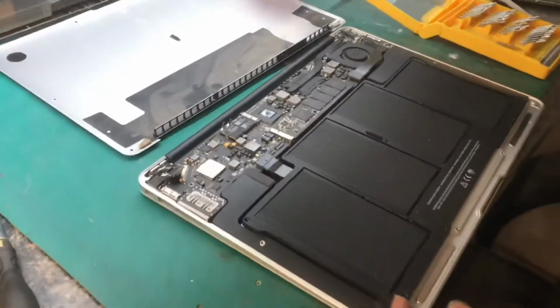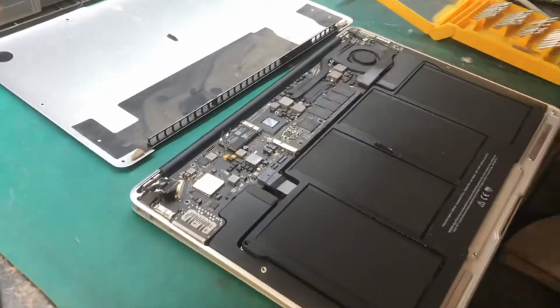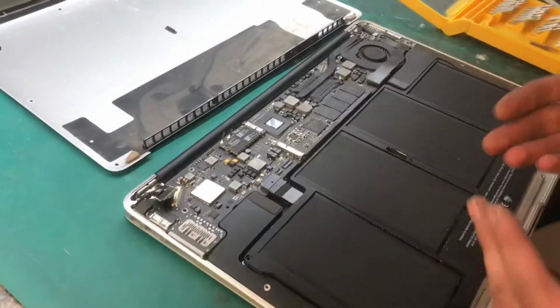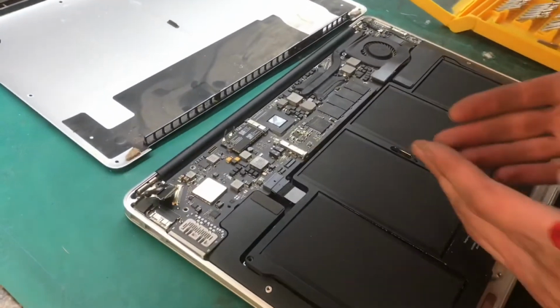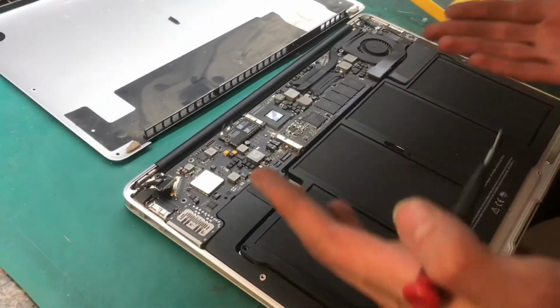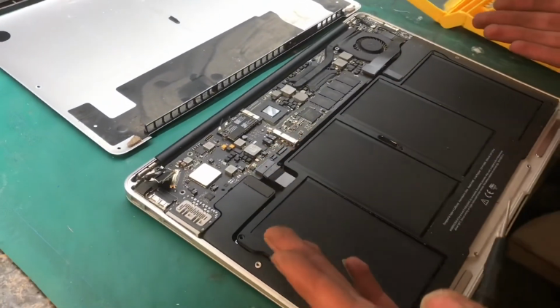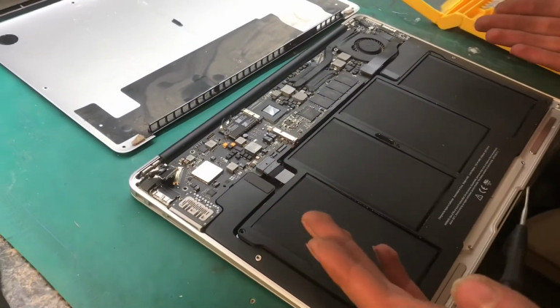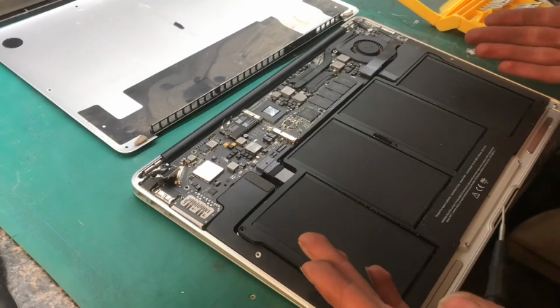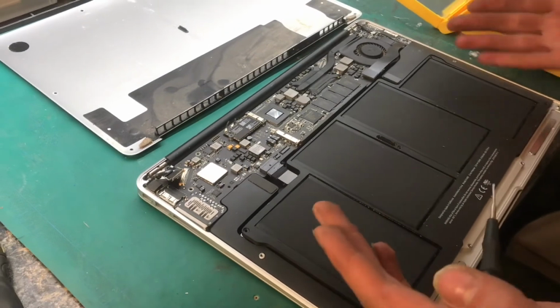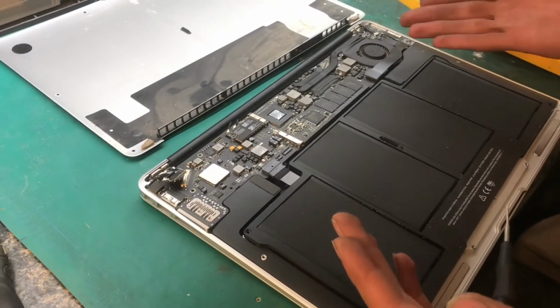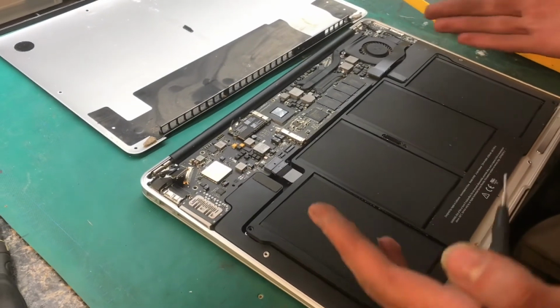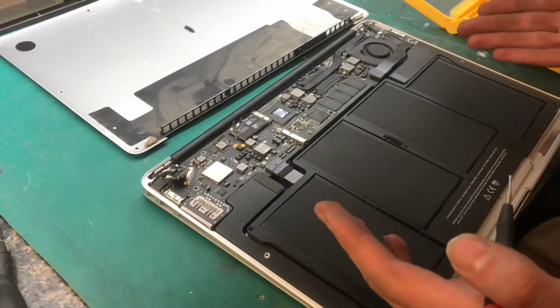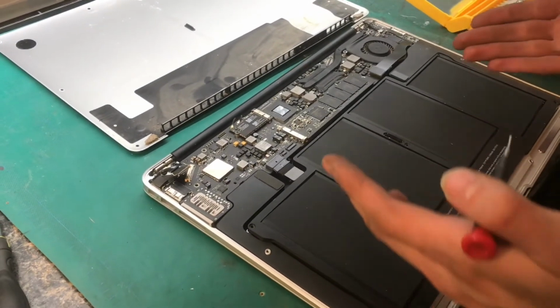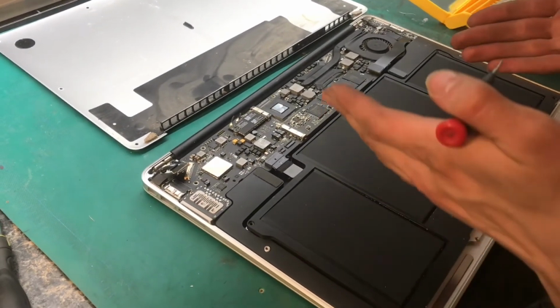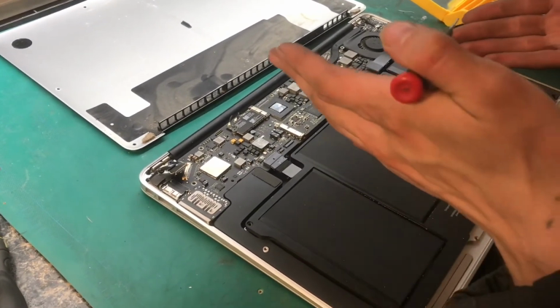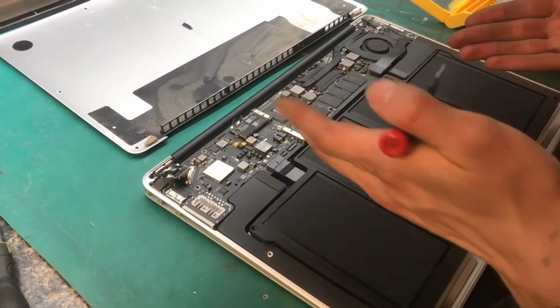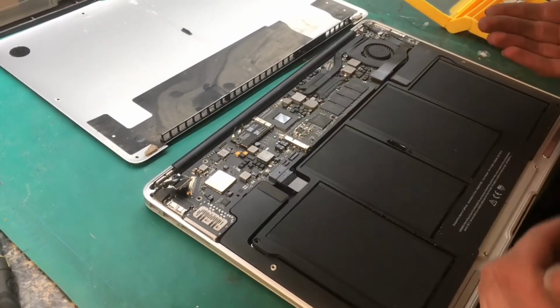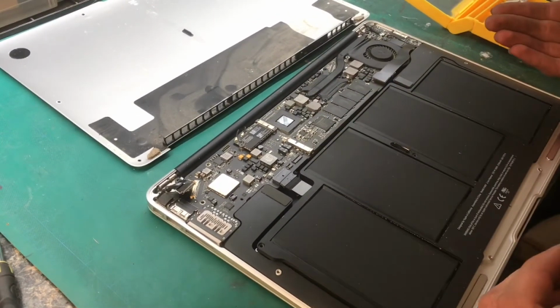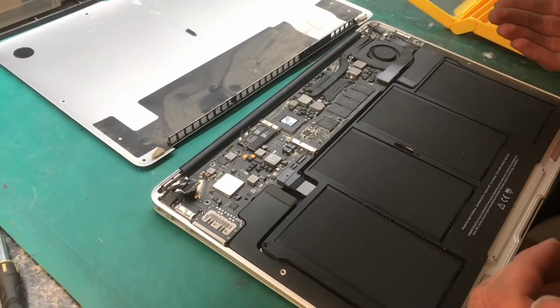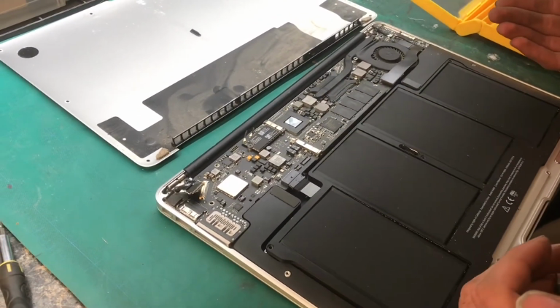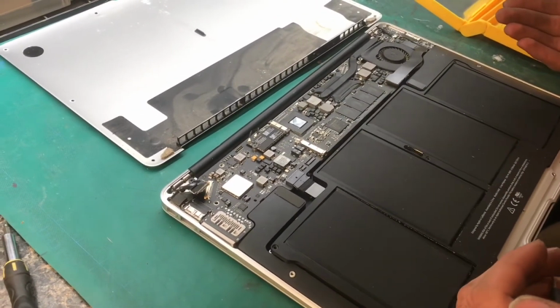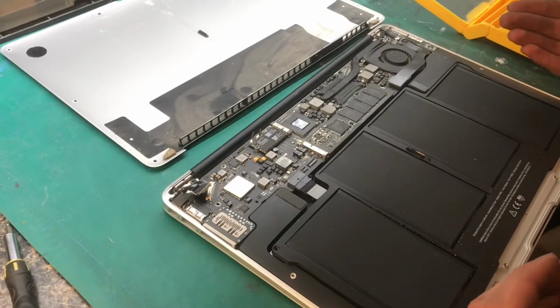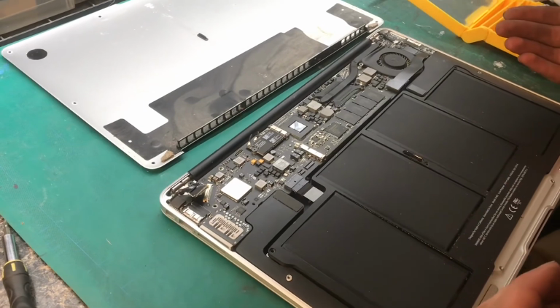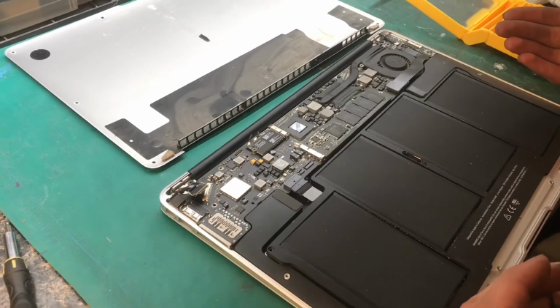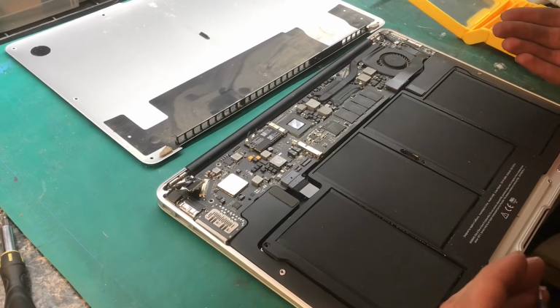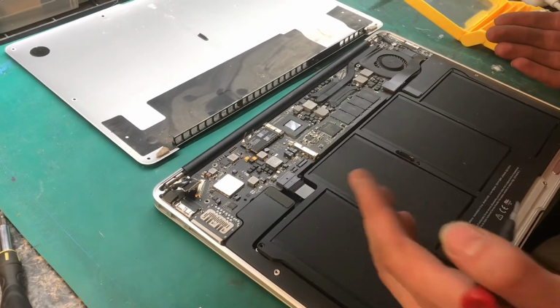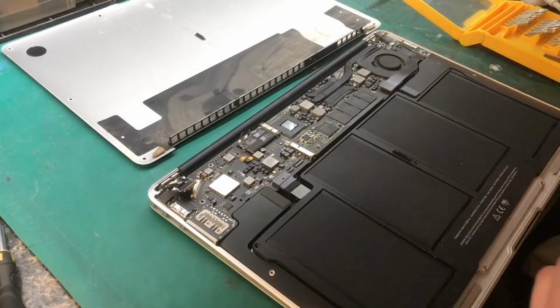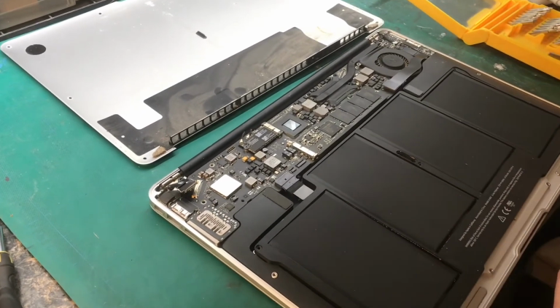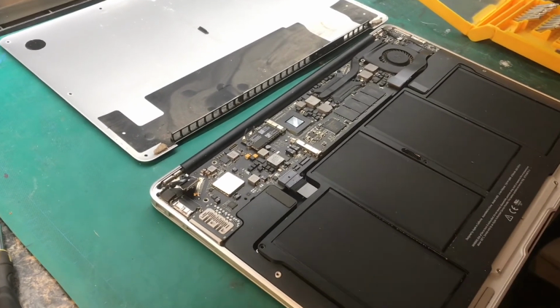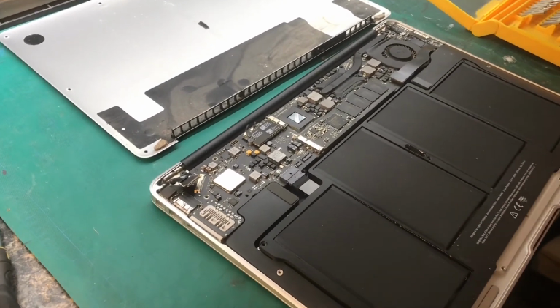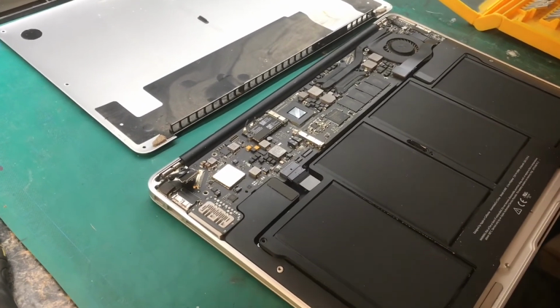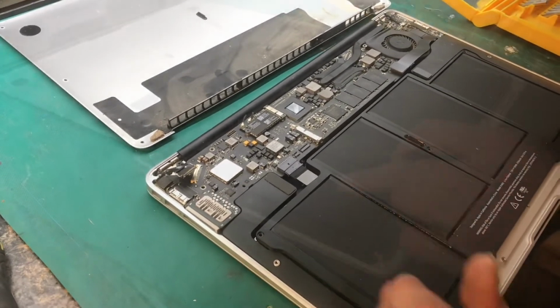It's really nice how everything in the back is black — the fan, the batteries, the motherboard, and even a lot of the connectors, and of course a lot of the components. It just looks very nice.